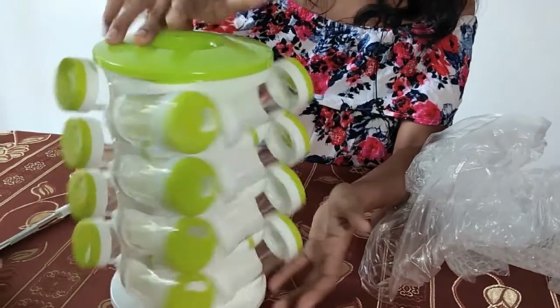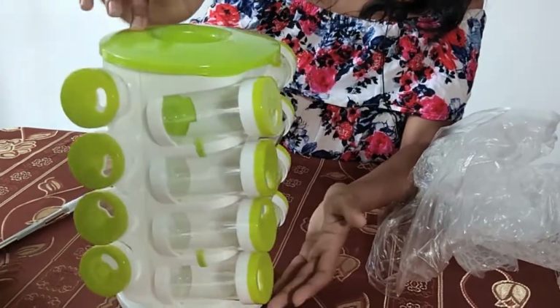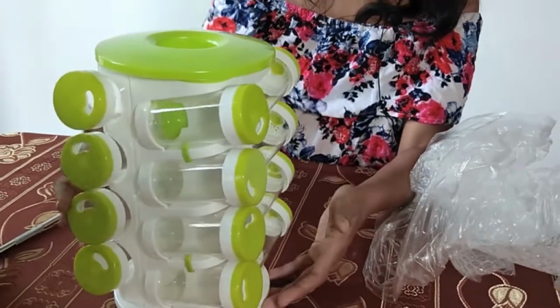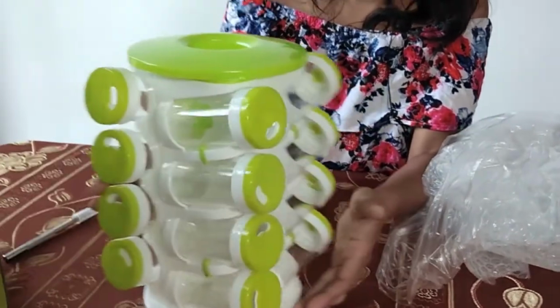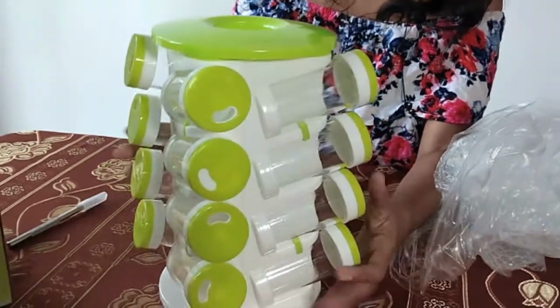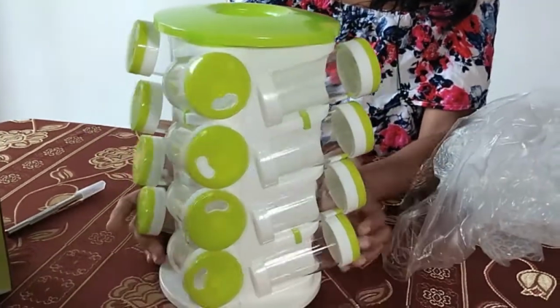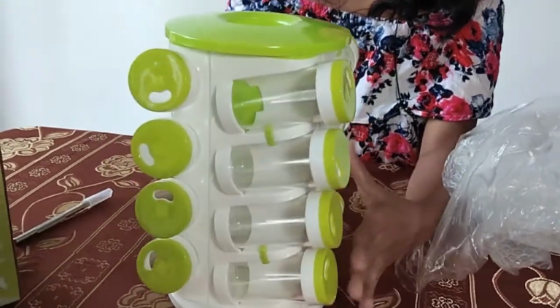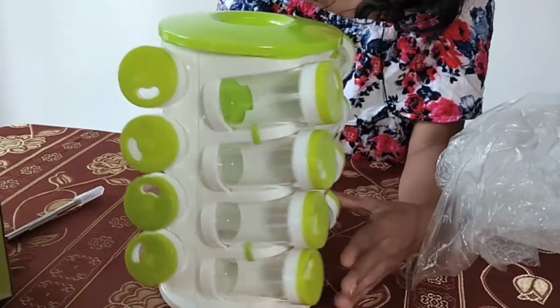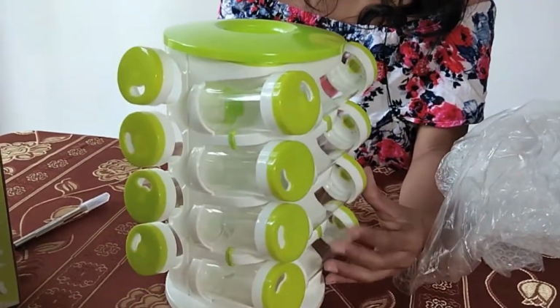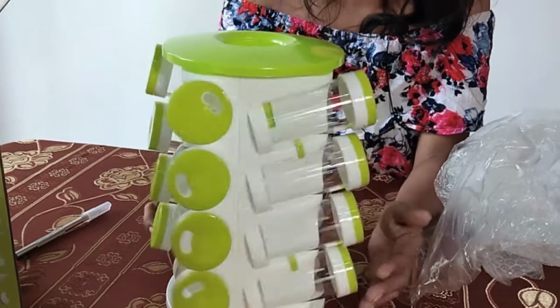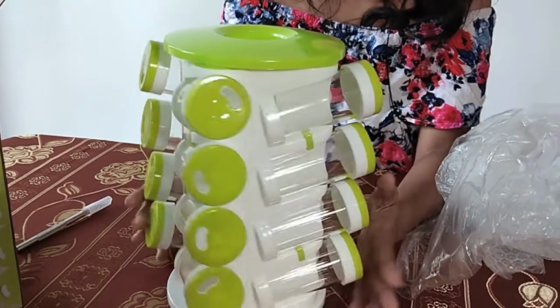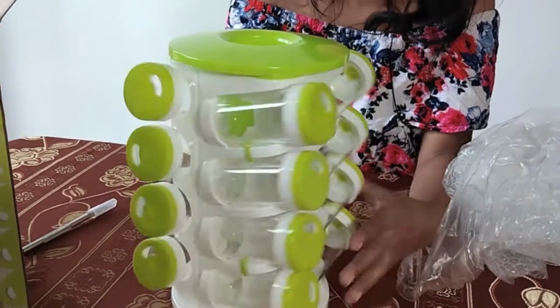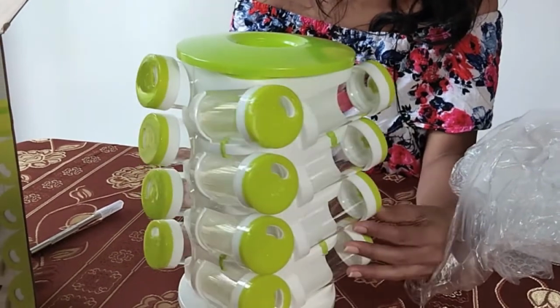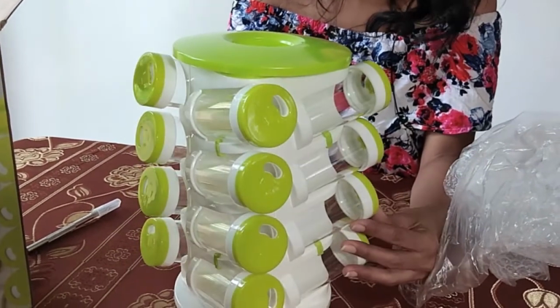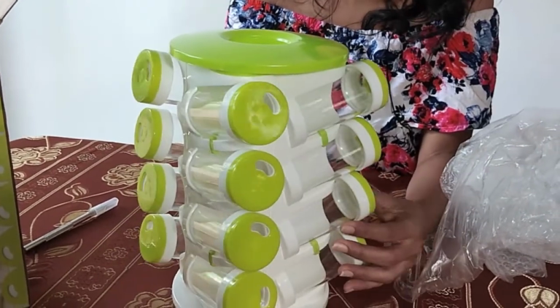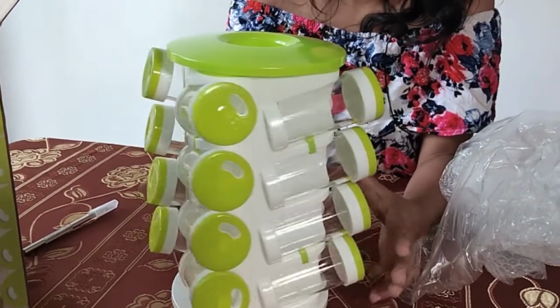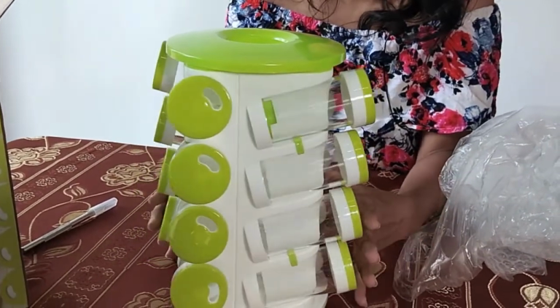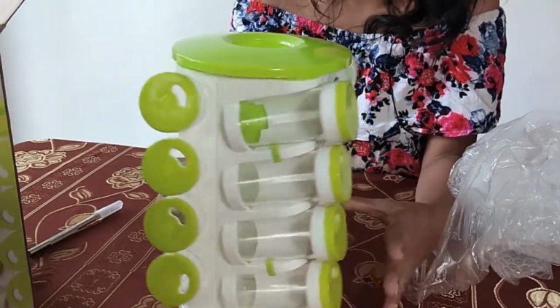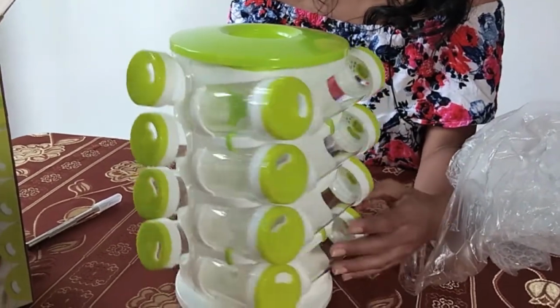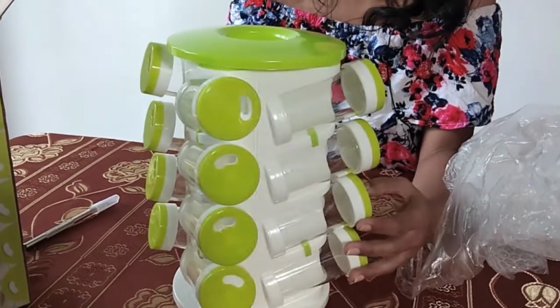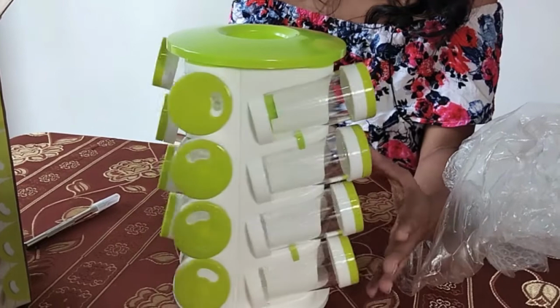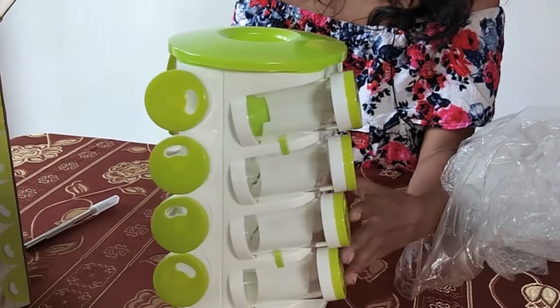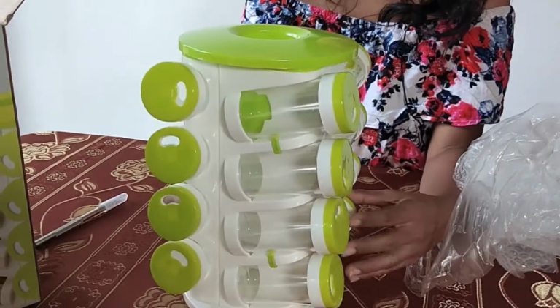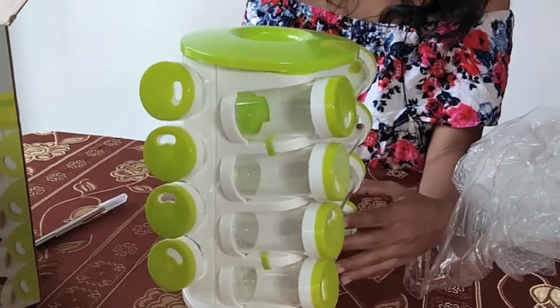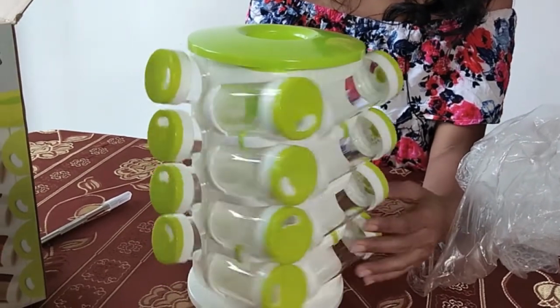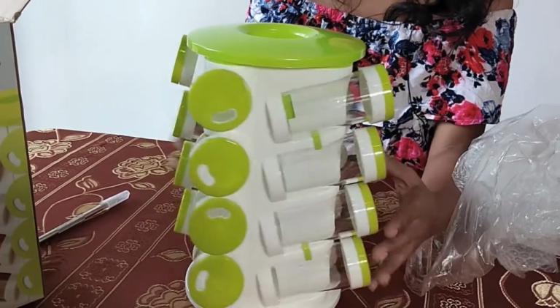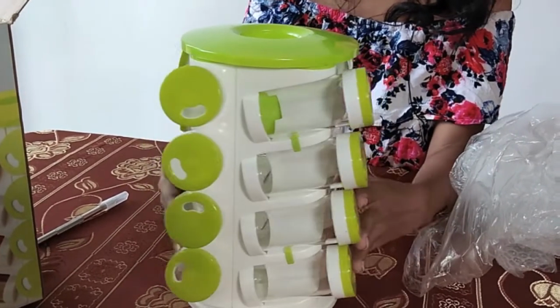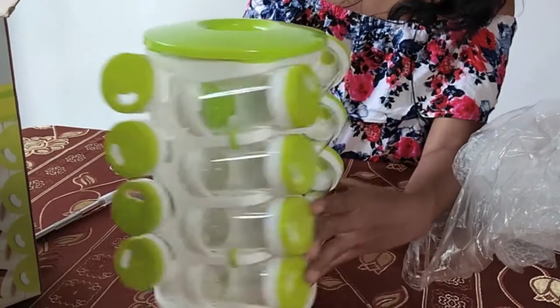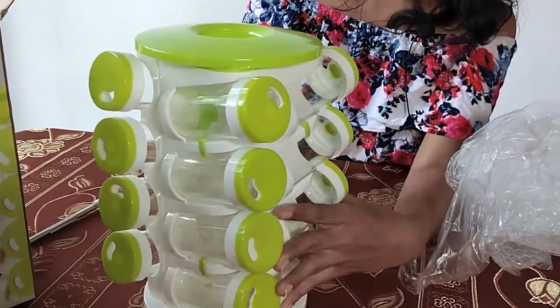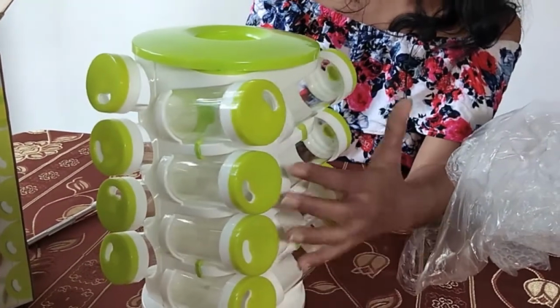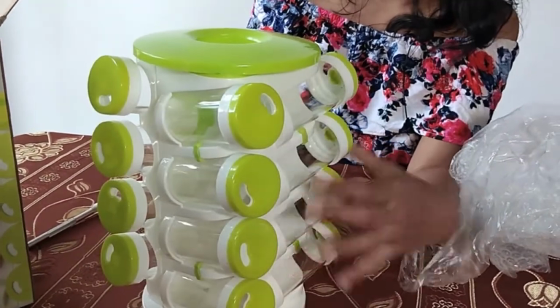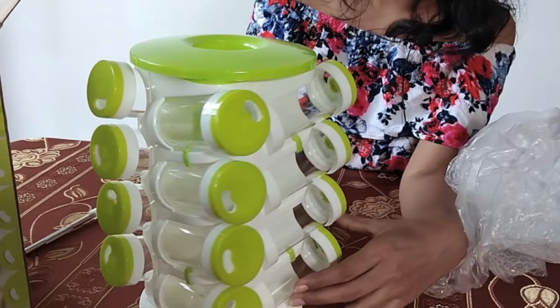I'm going to put it in a little bit. This can be used in a small bowl, as it is used in a small bowl.